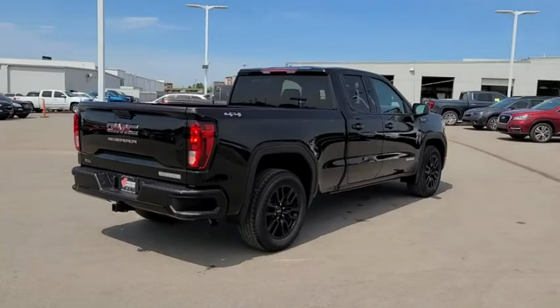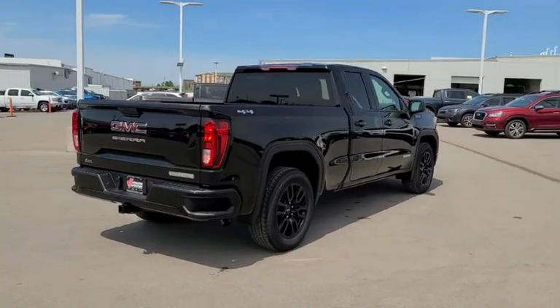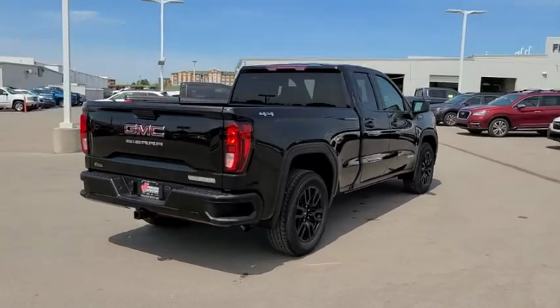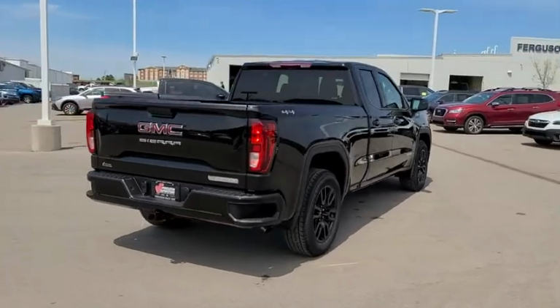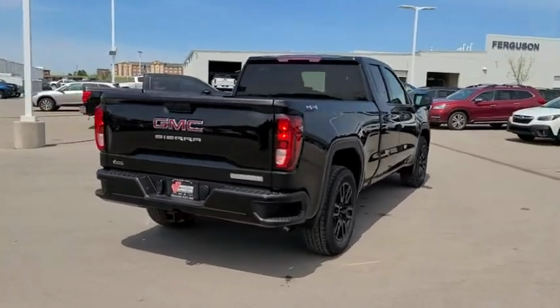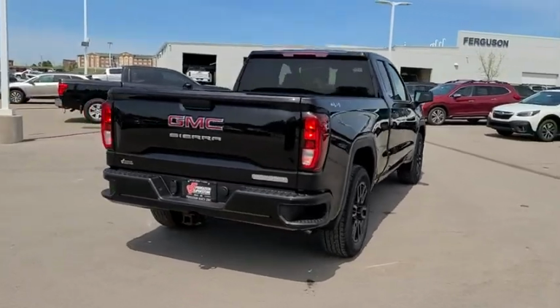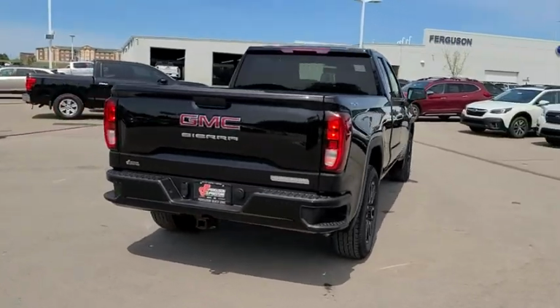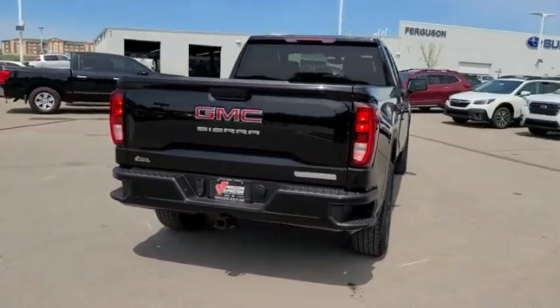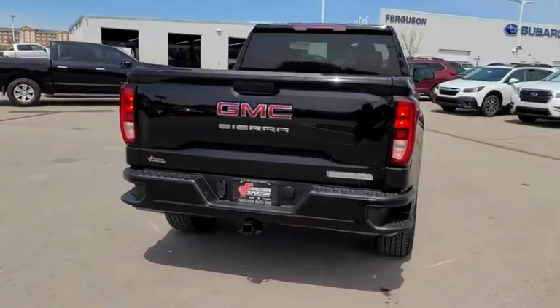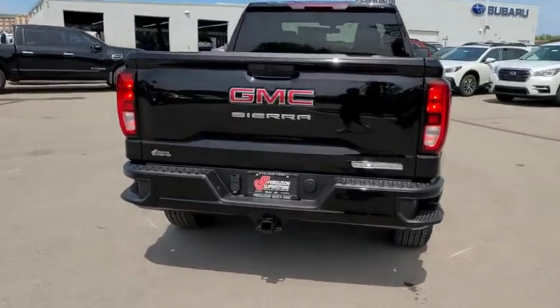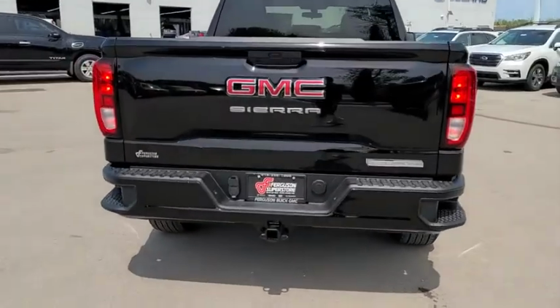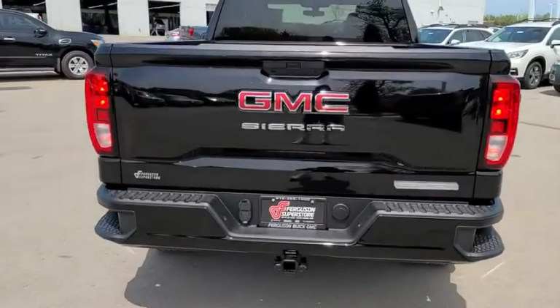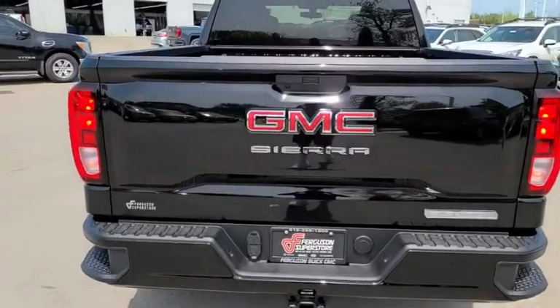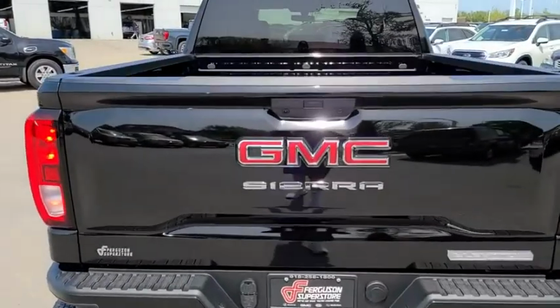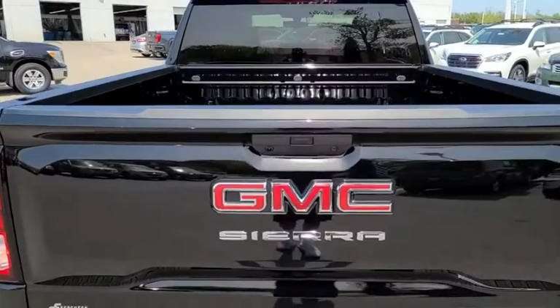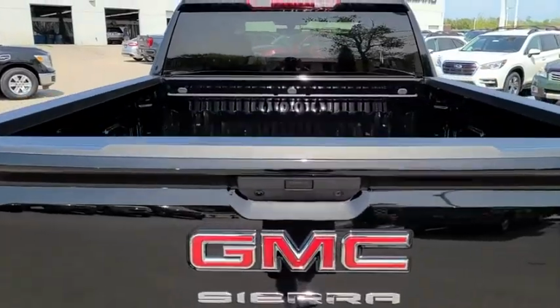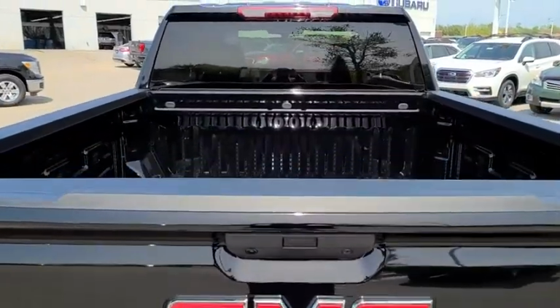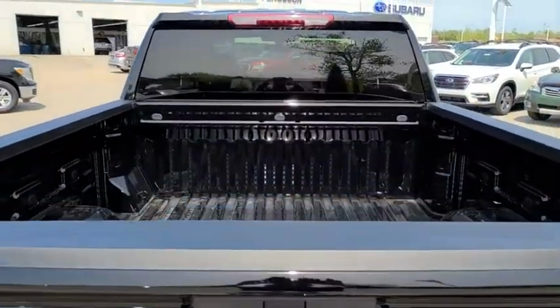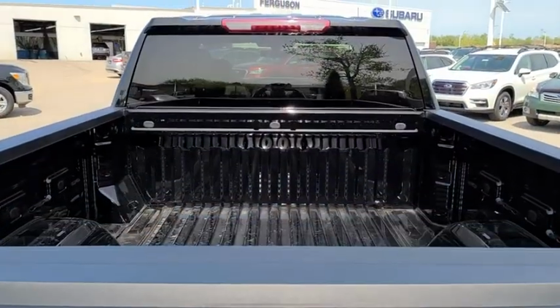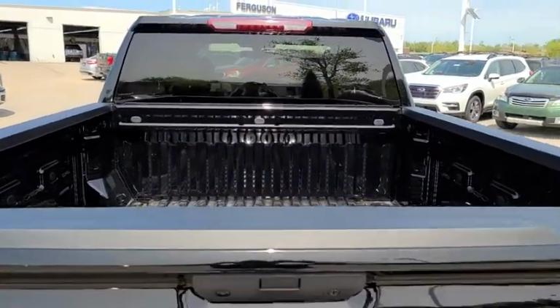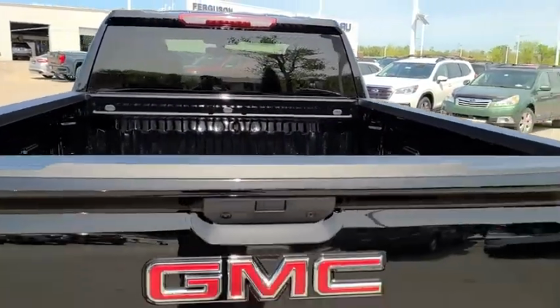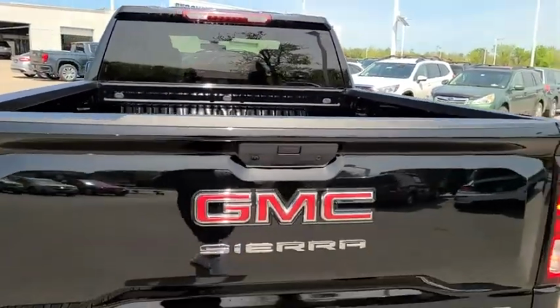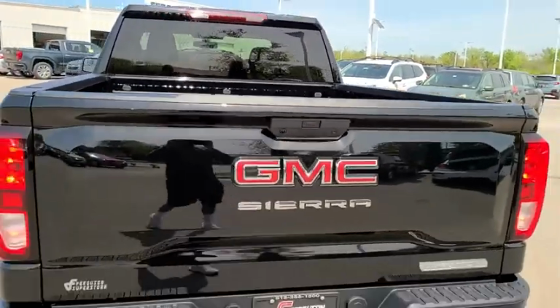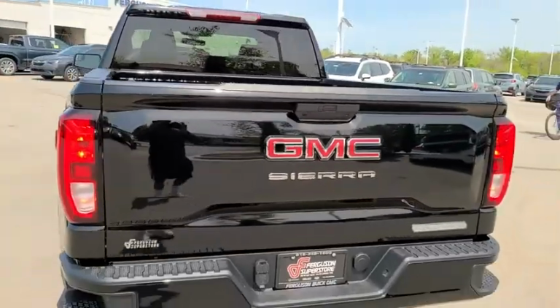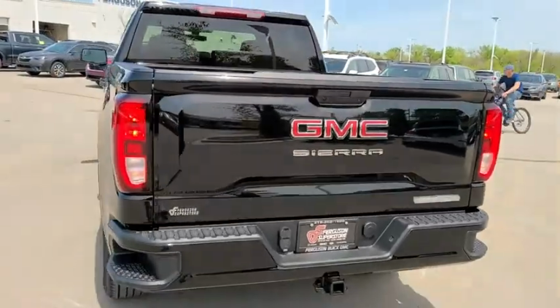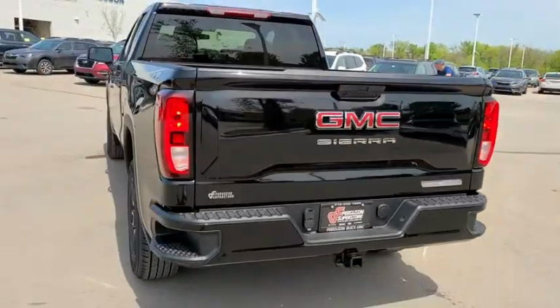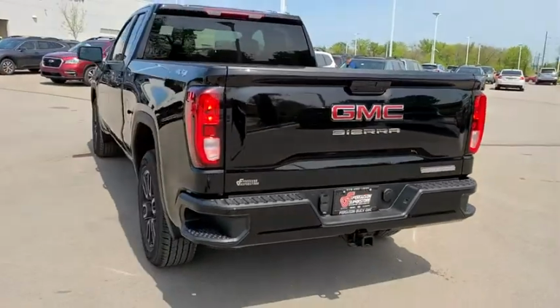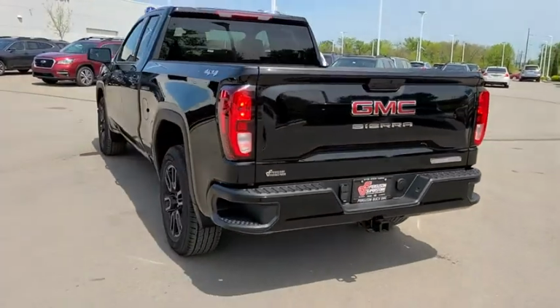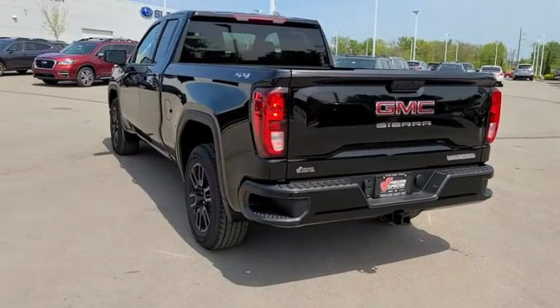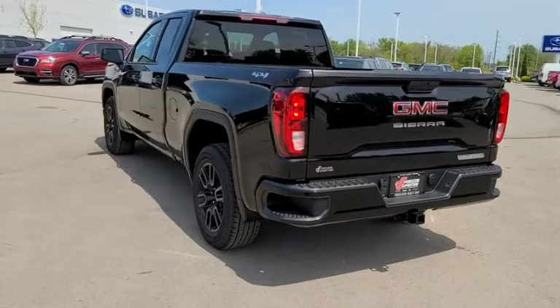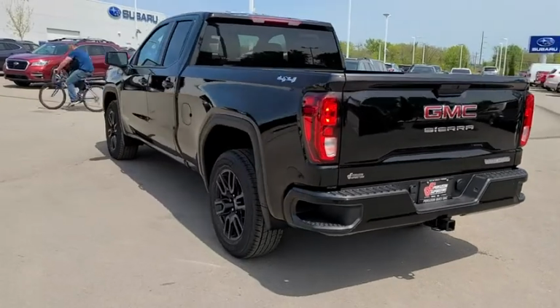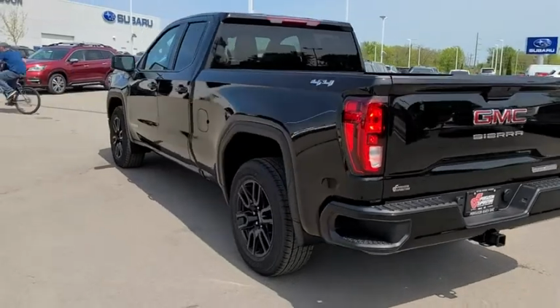Here are some of this vehicle's great options: traction control, backup camera, anti-lock braking system, remote engine start, stability control, keyless entry, steering wheel audio controls, and Bluetooth.